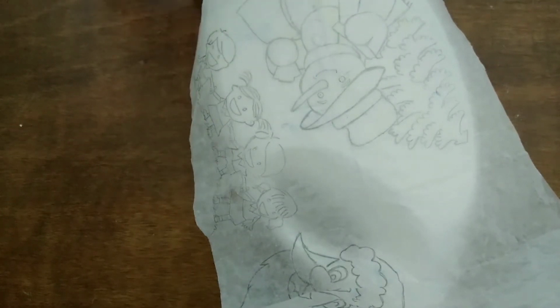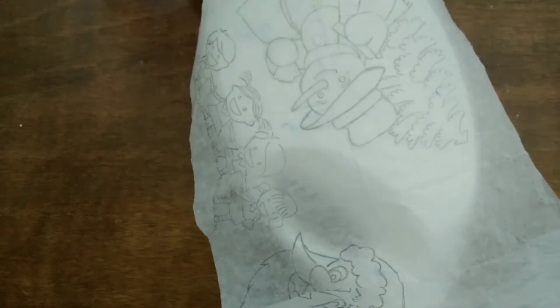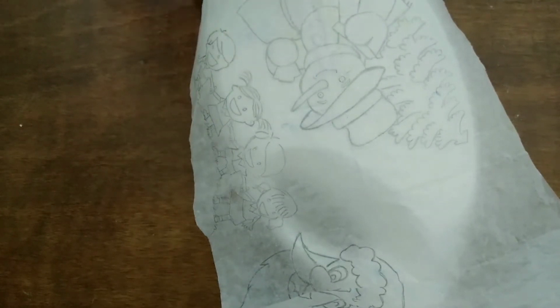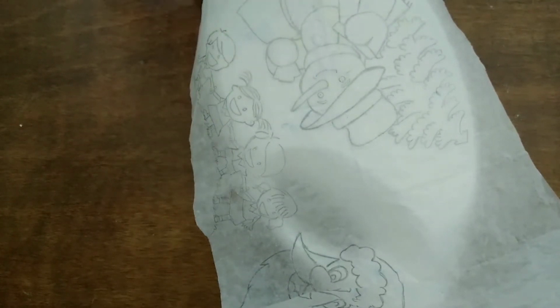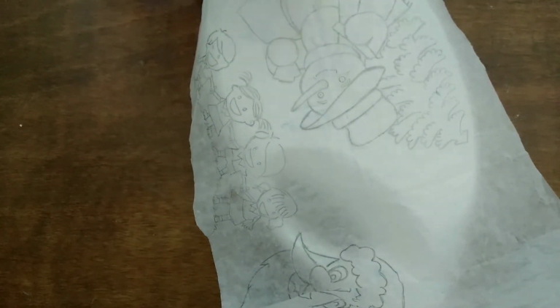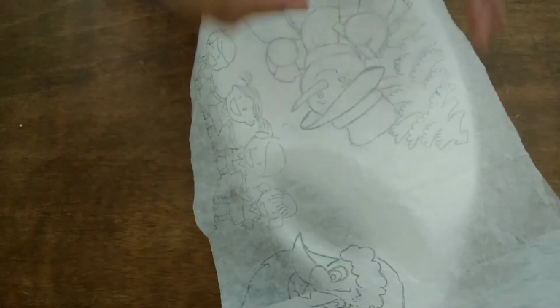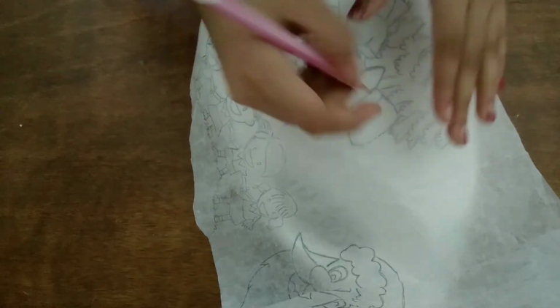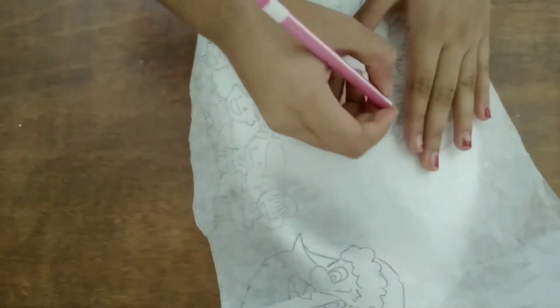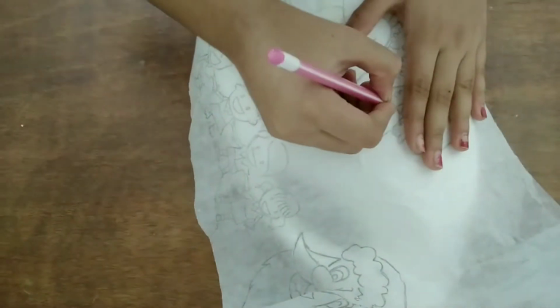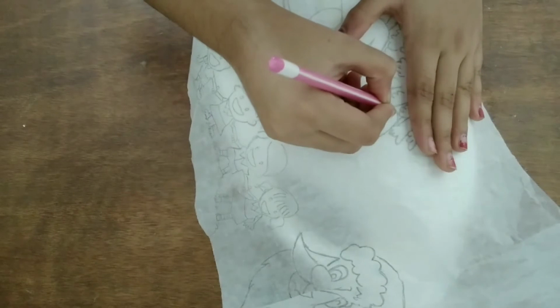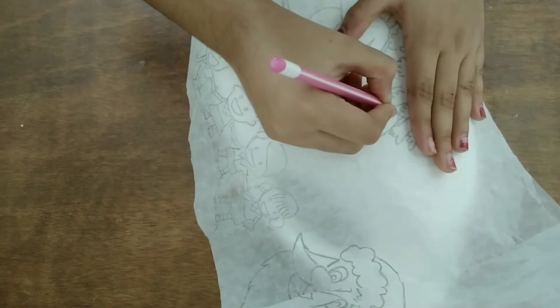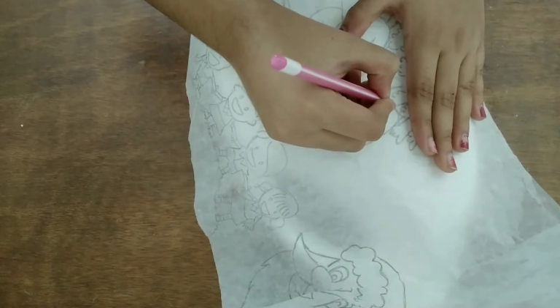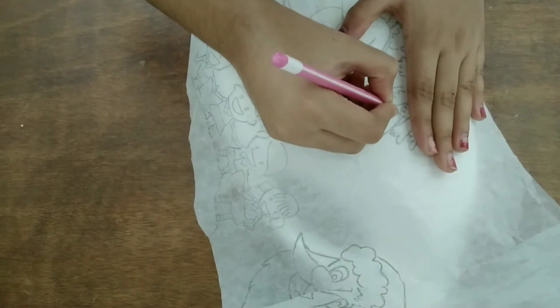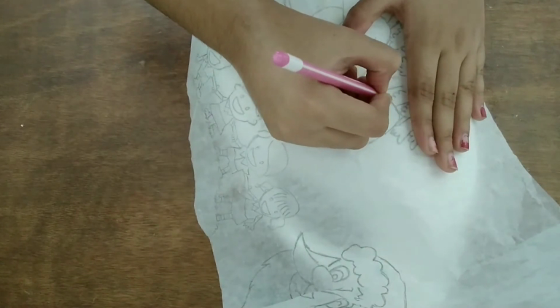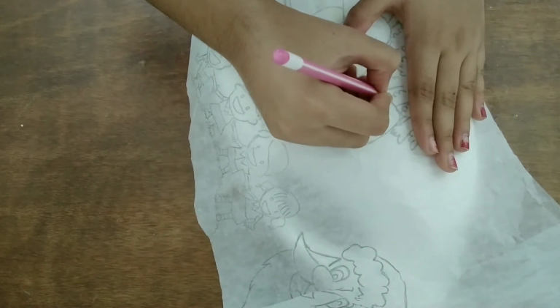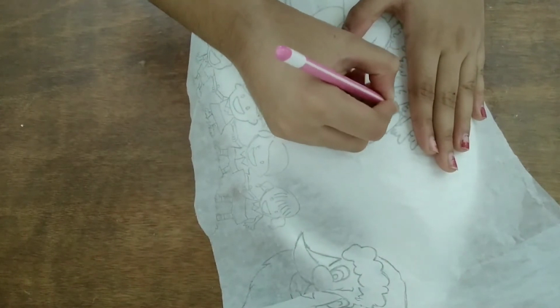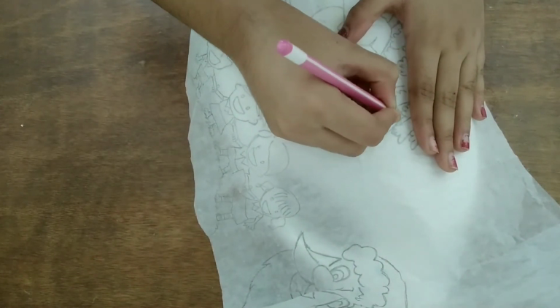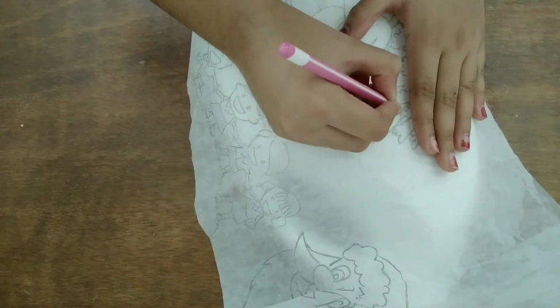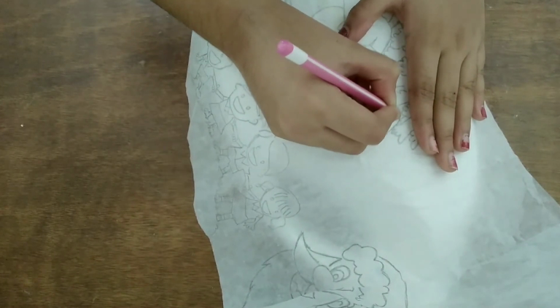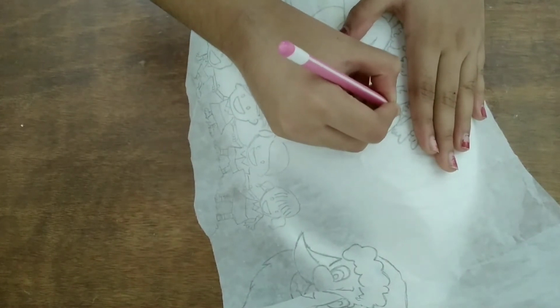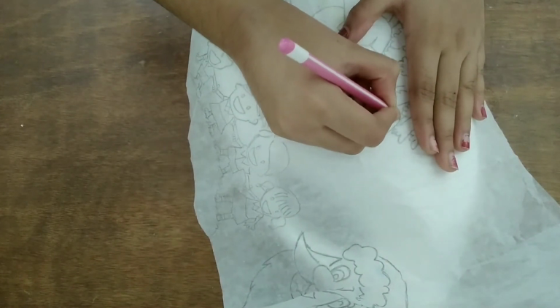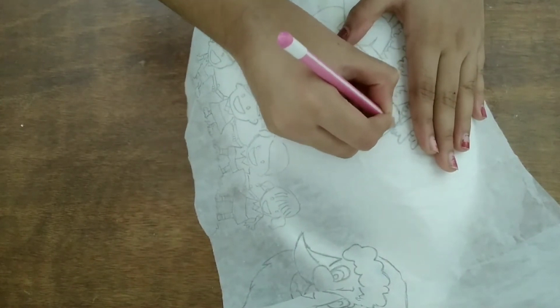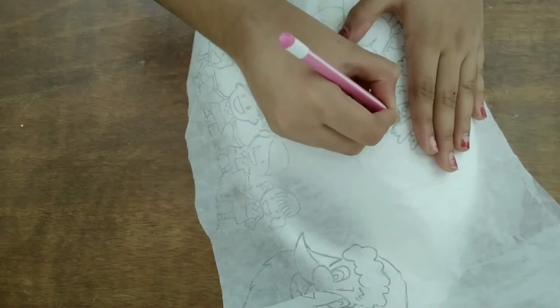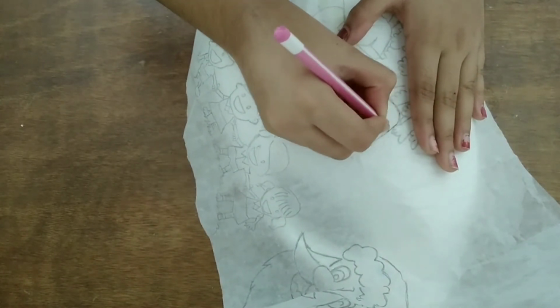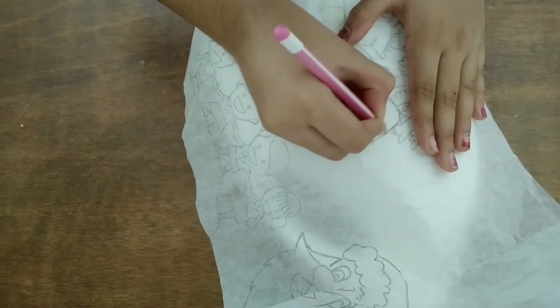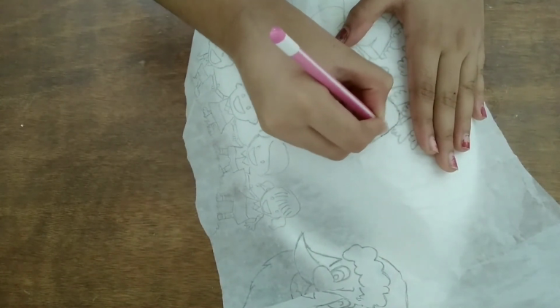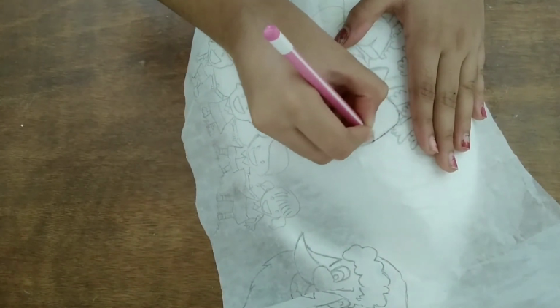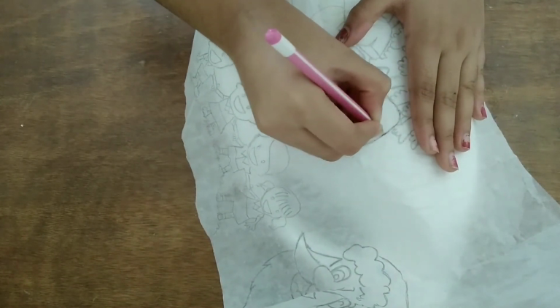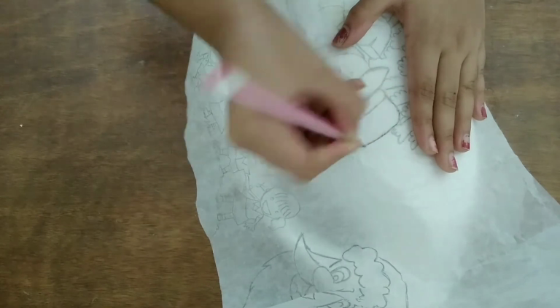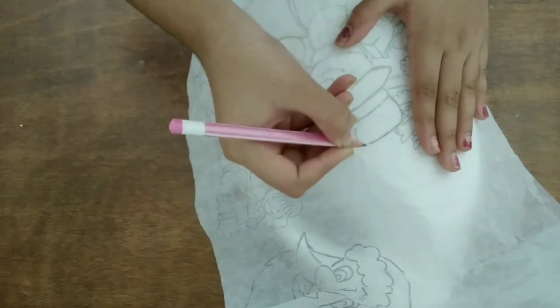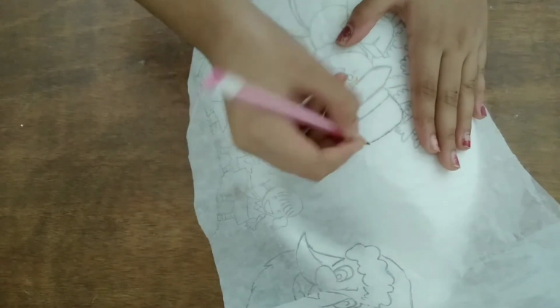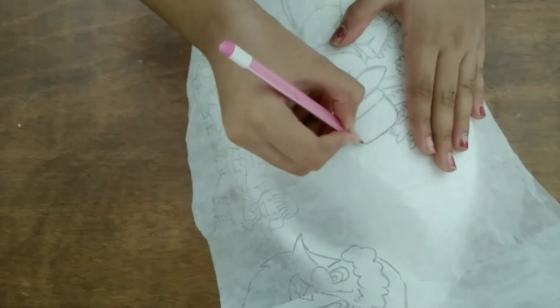Then we used this color. Let's put it in the correct shade, then apply a black shade.